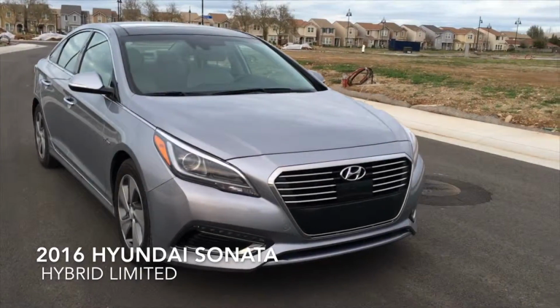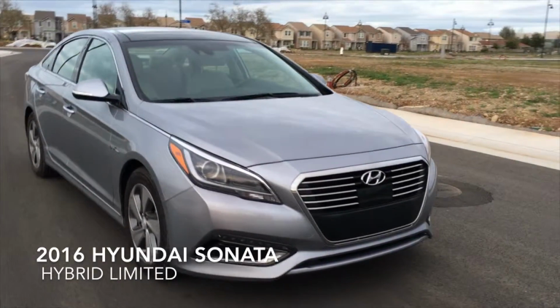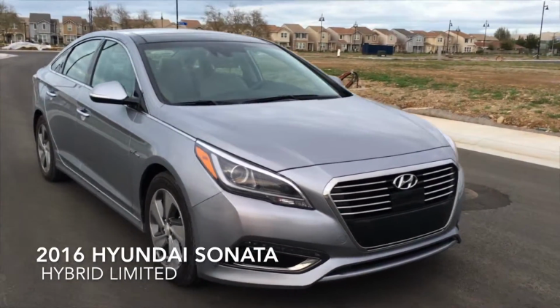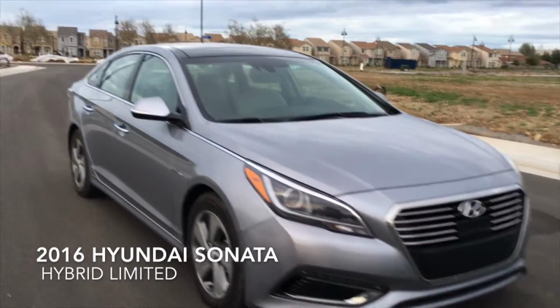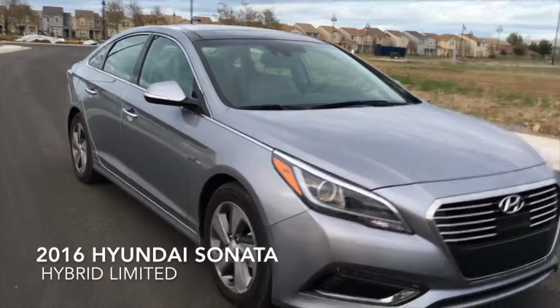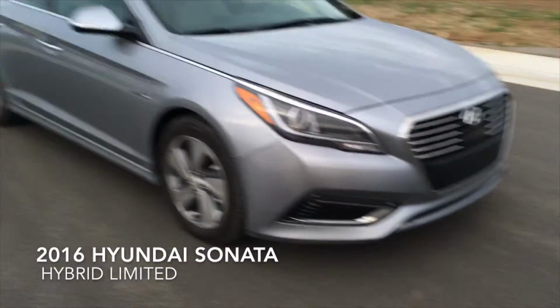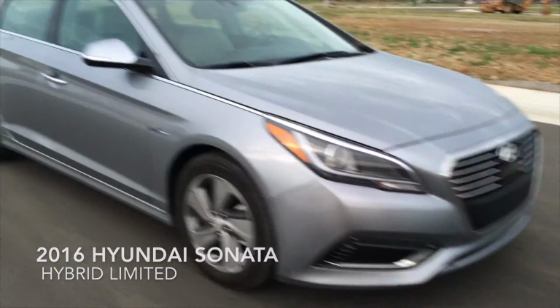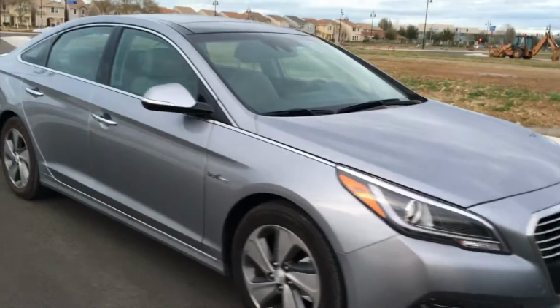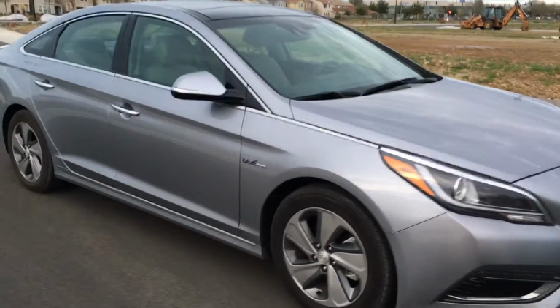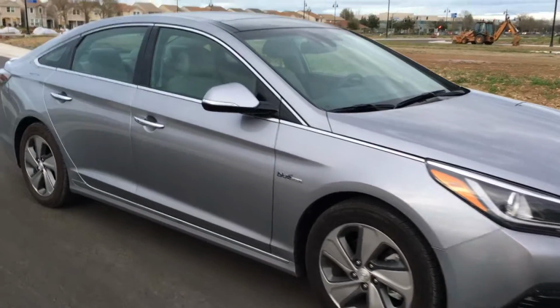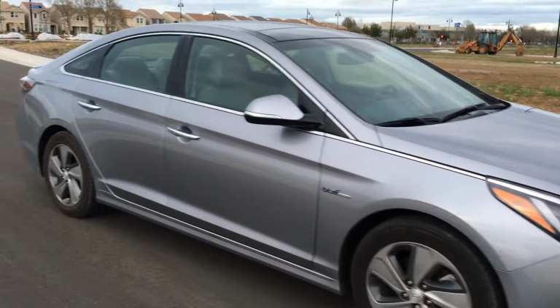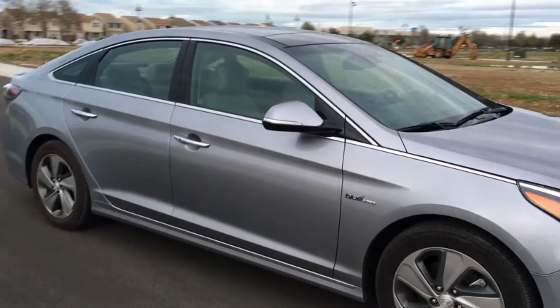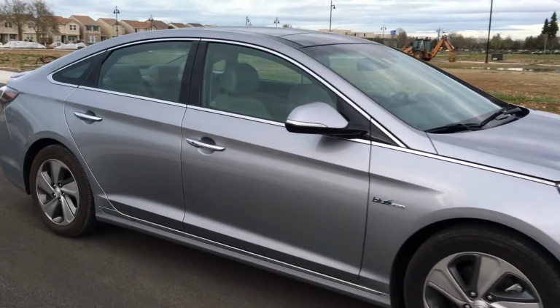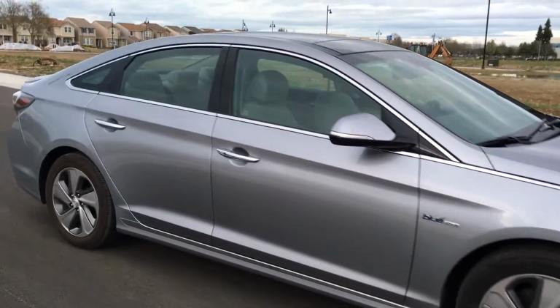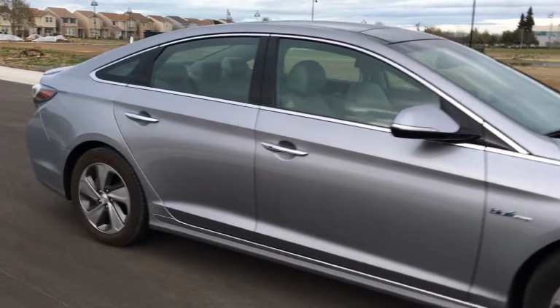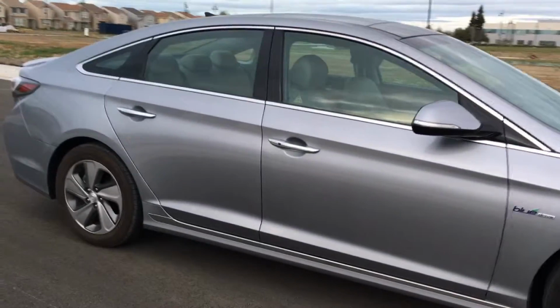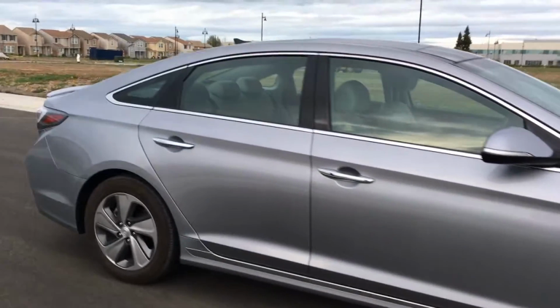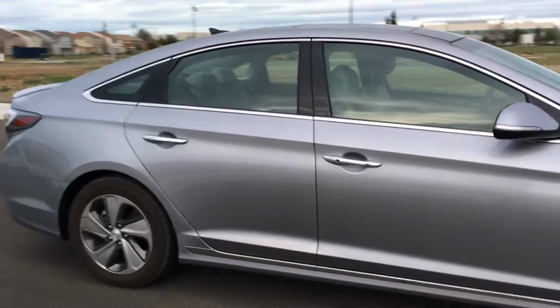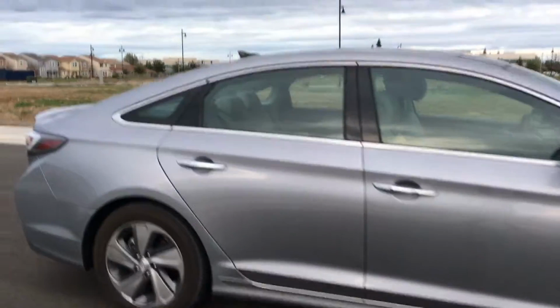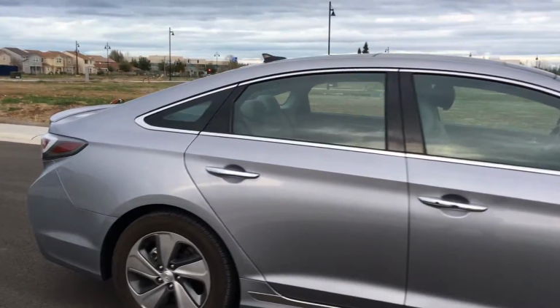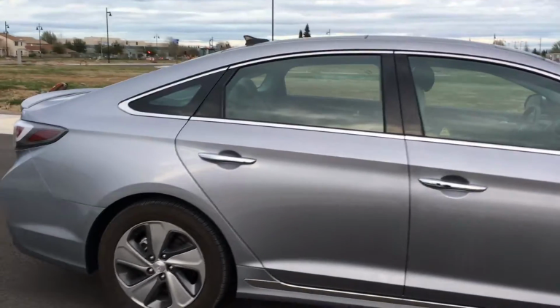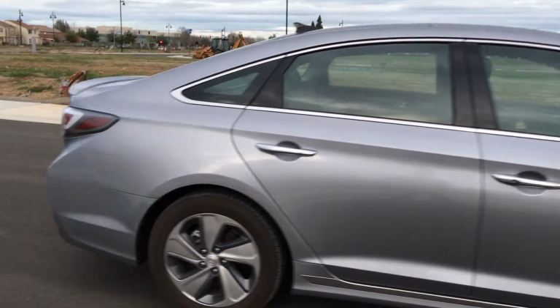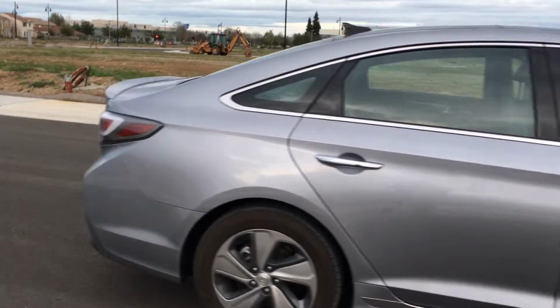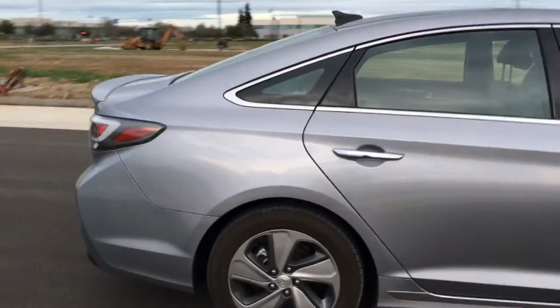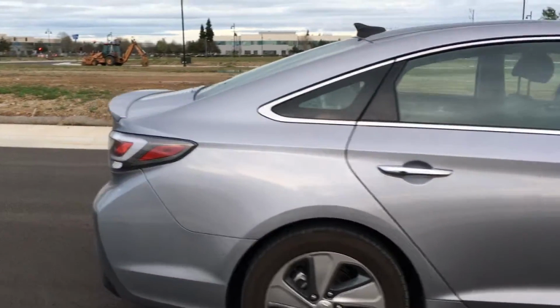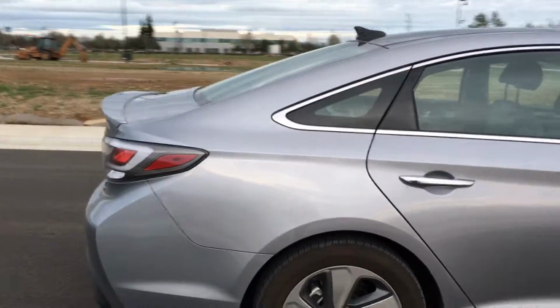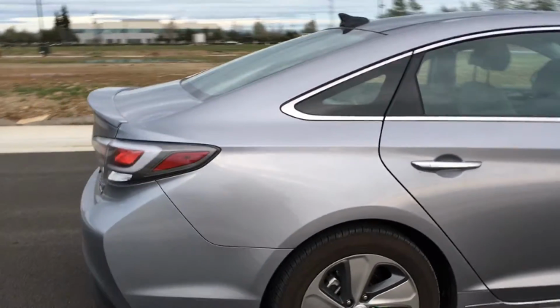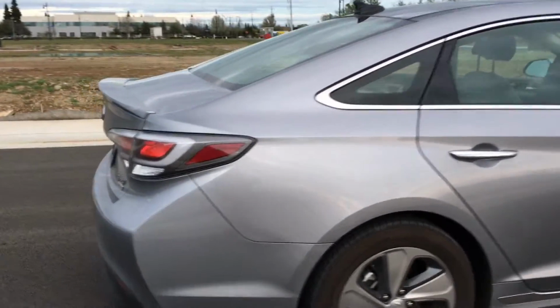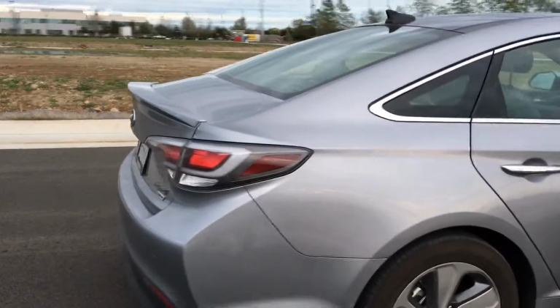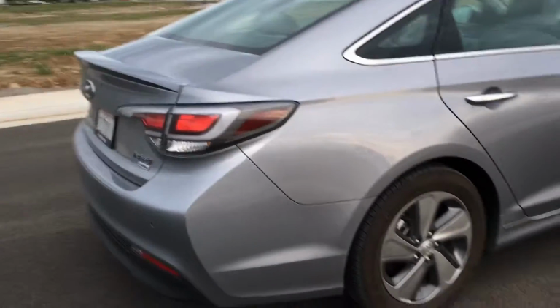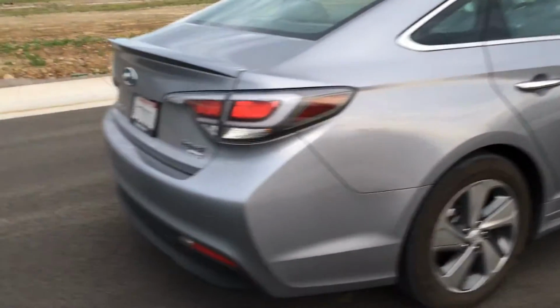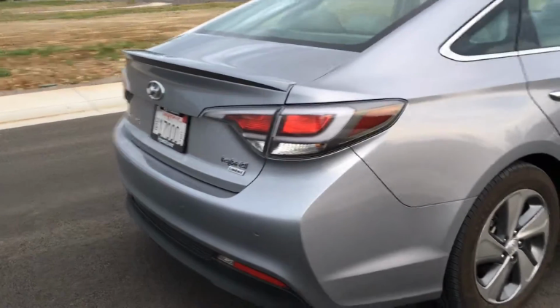This is the 2016 Hyundai Sonata Hybrid Limited. This is a beautiful car inside and out. It has leather interior, heated front and rear seats, as well as ventilated front seats, and a heated steering wheel.